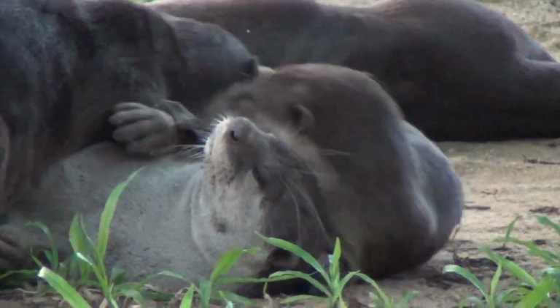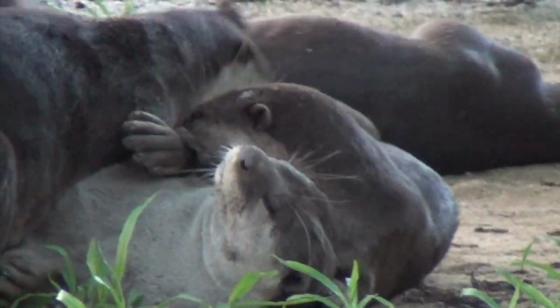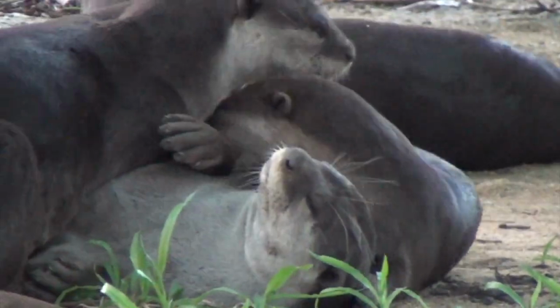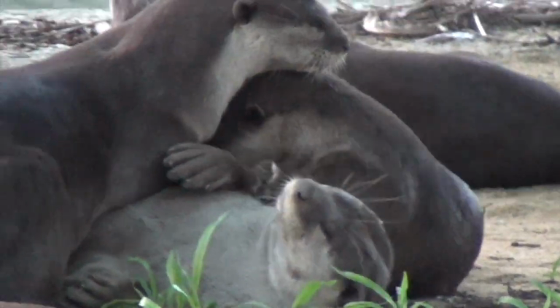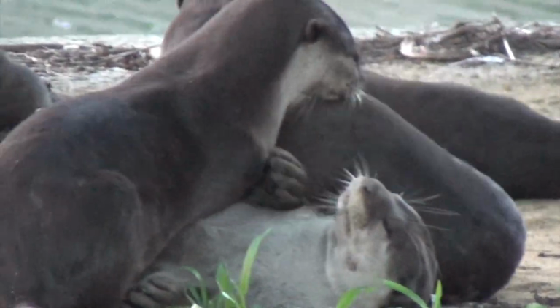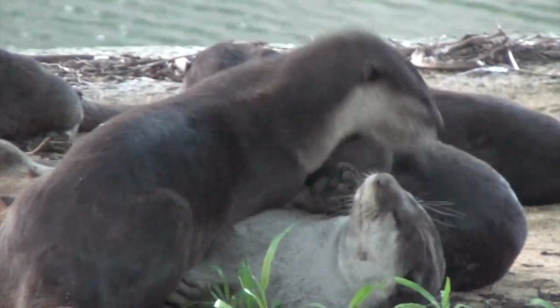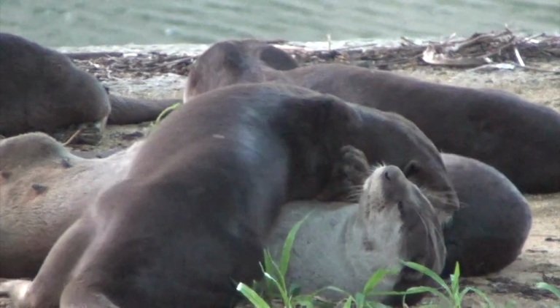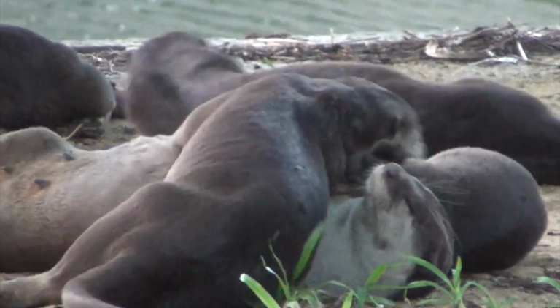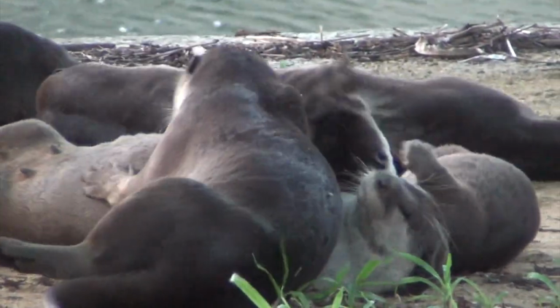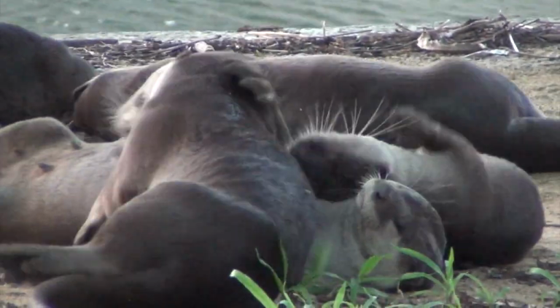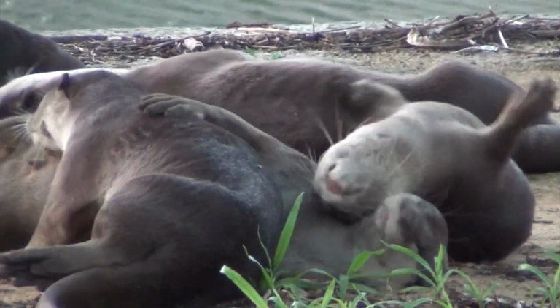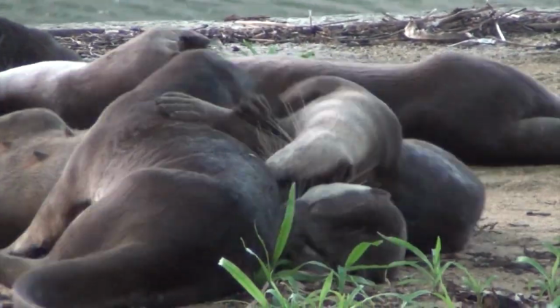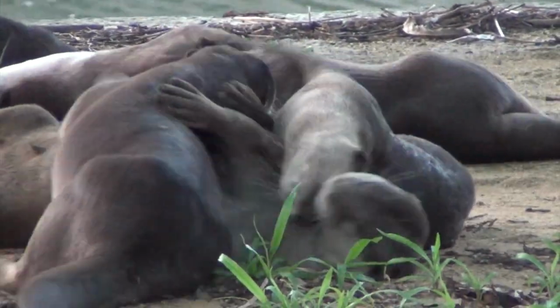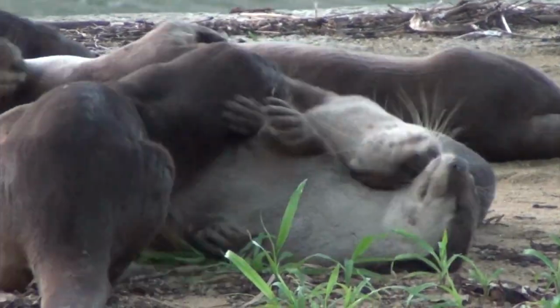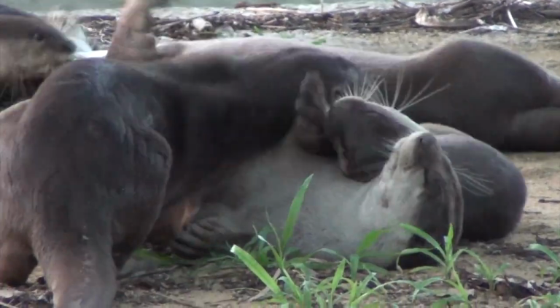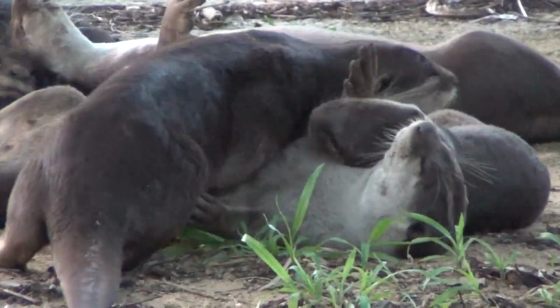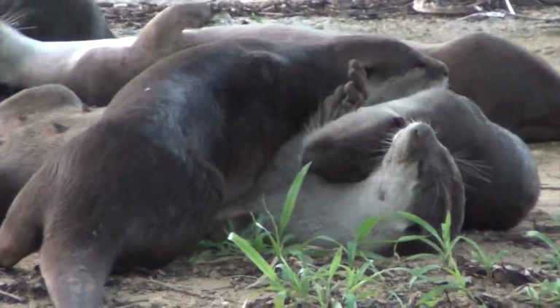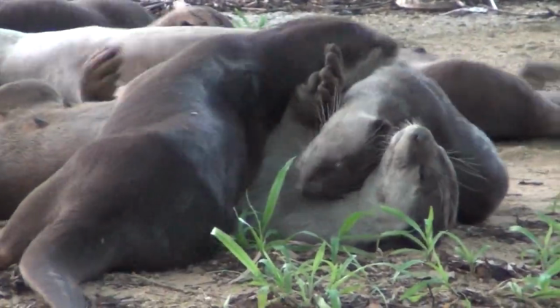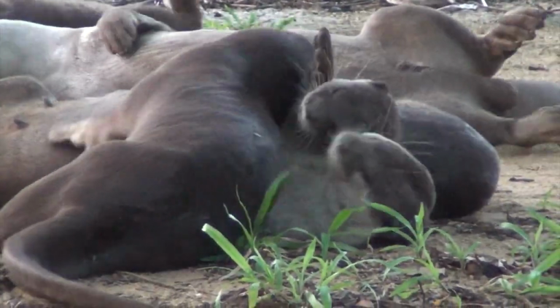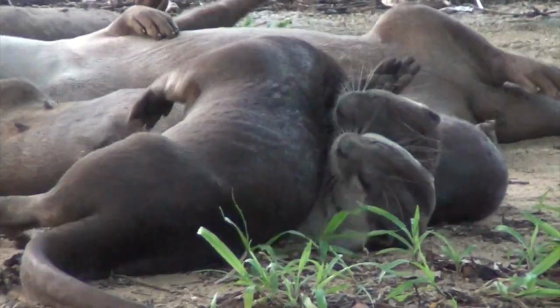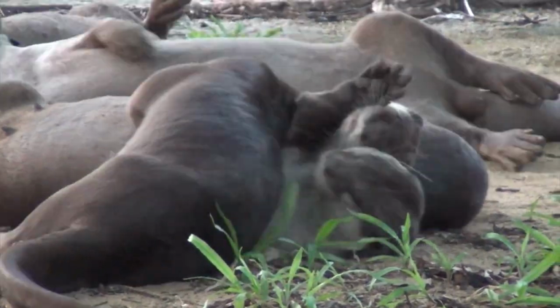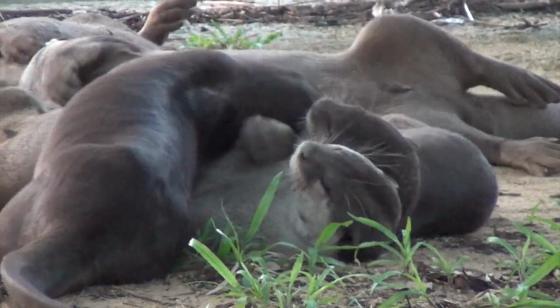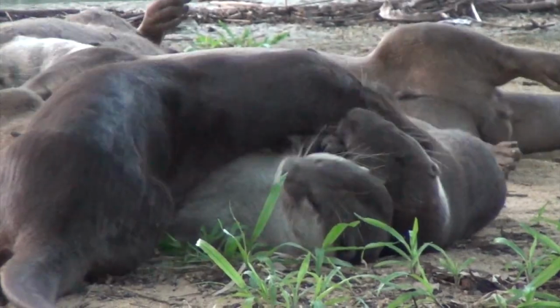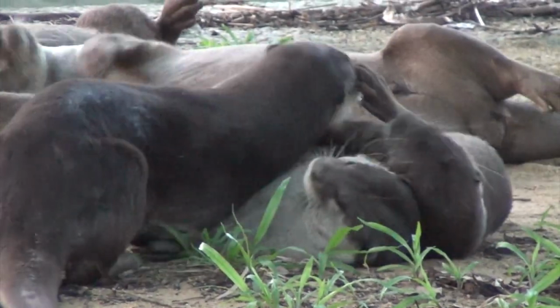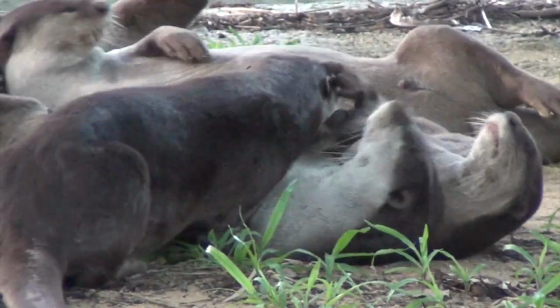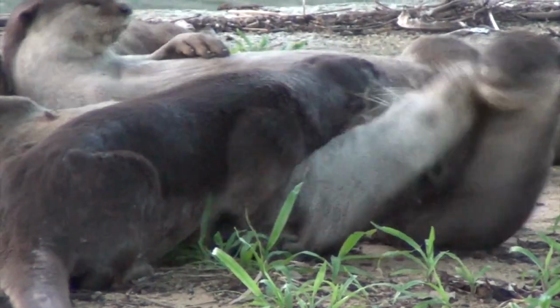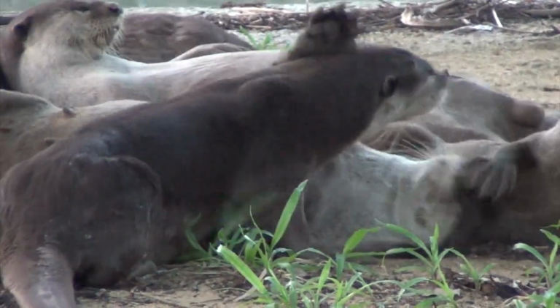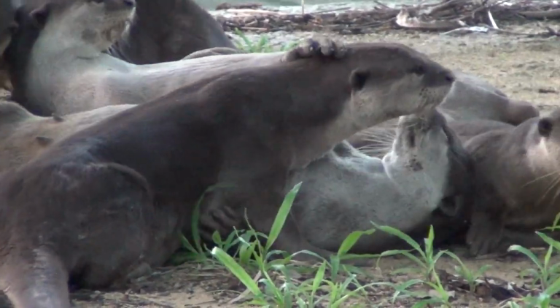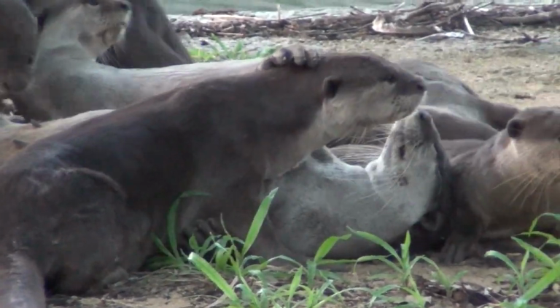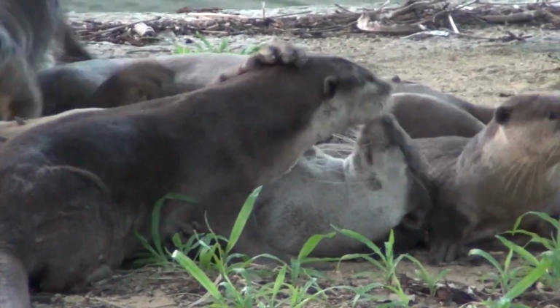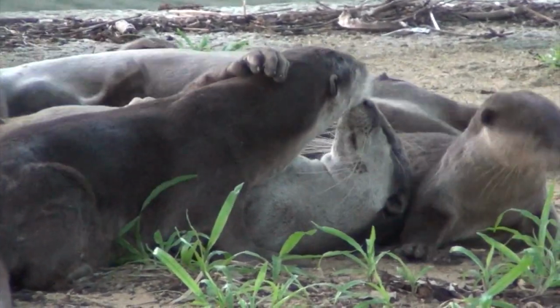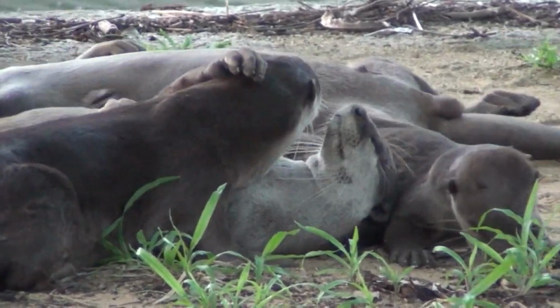We find them very endearing, although to watch them eating fish you get a very different sense — they can be very predatory and efficient at catching and eating fish.